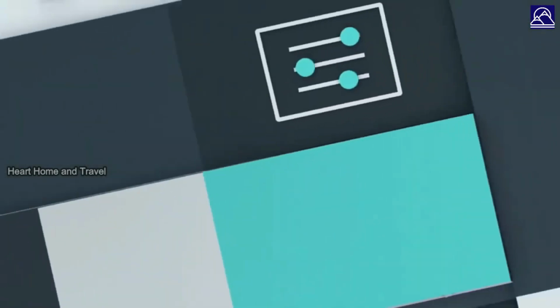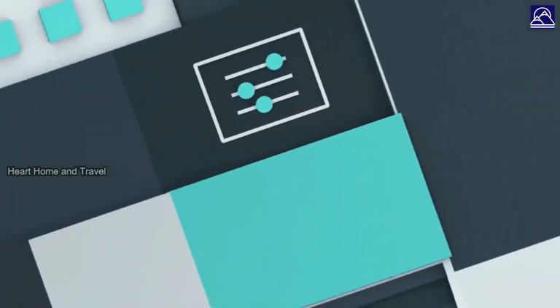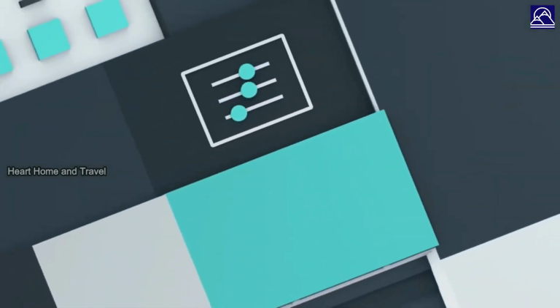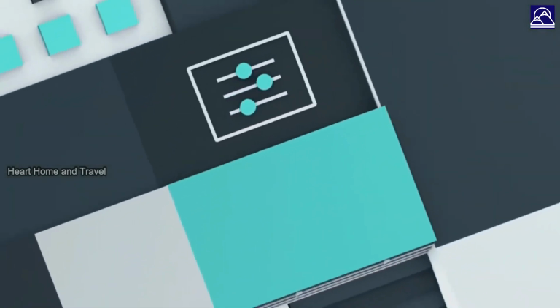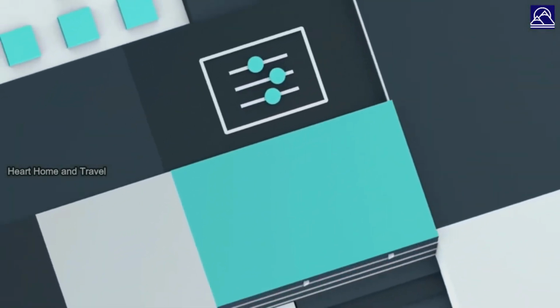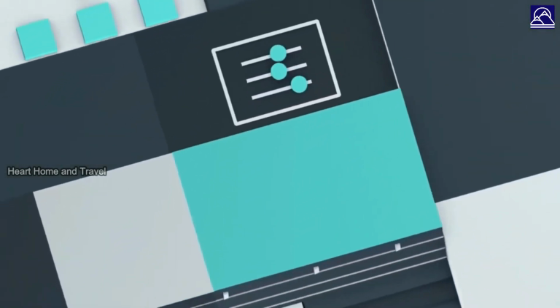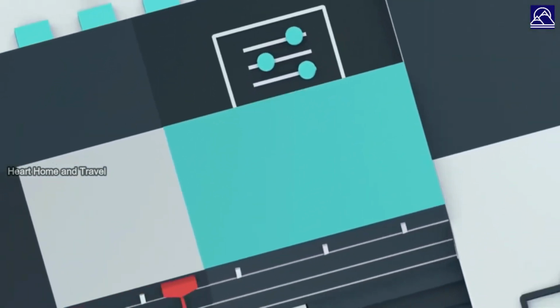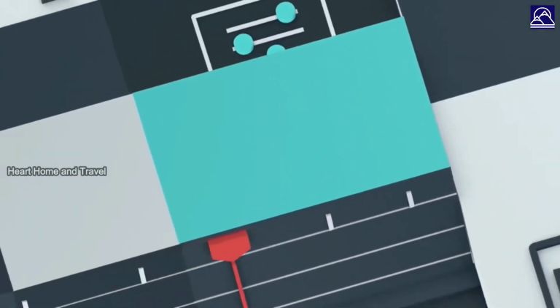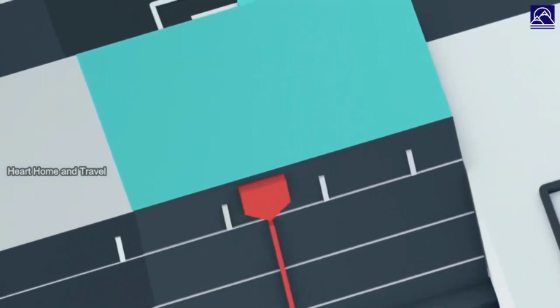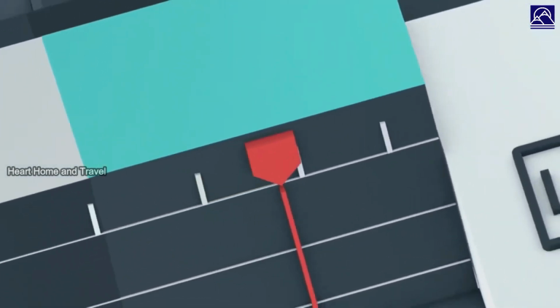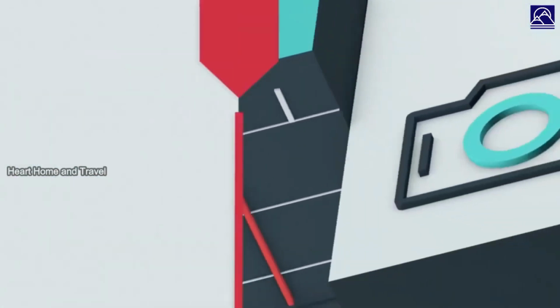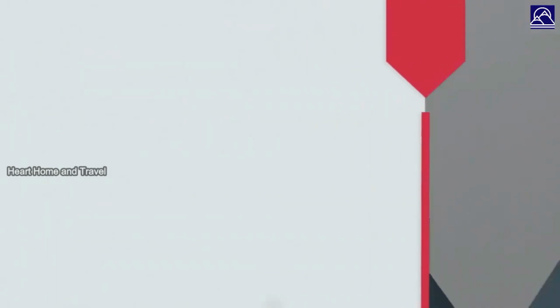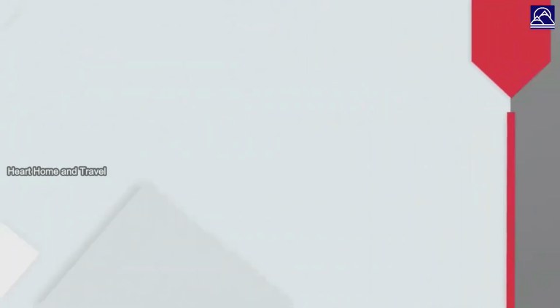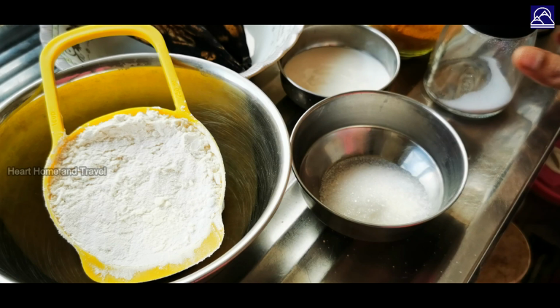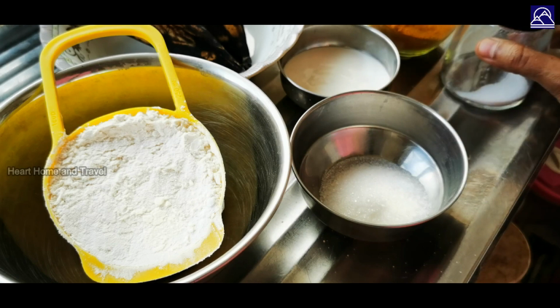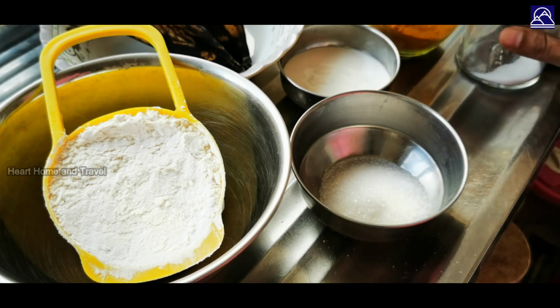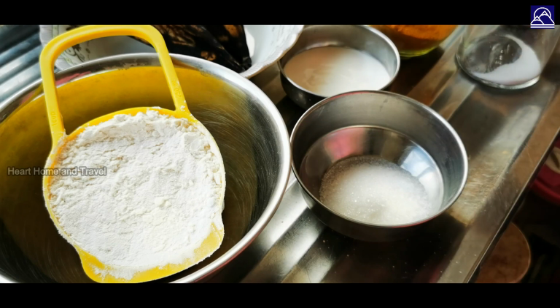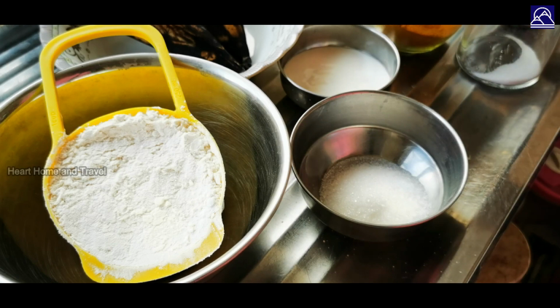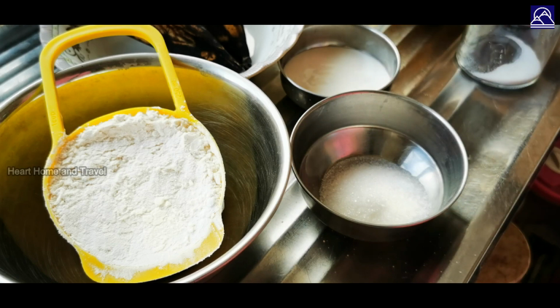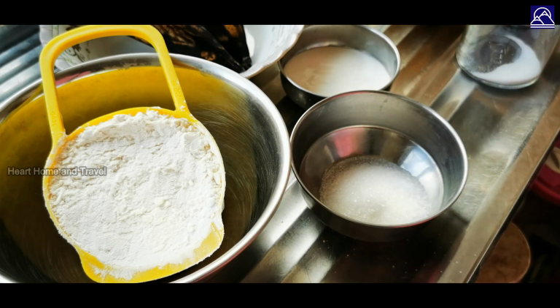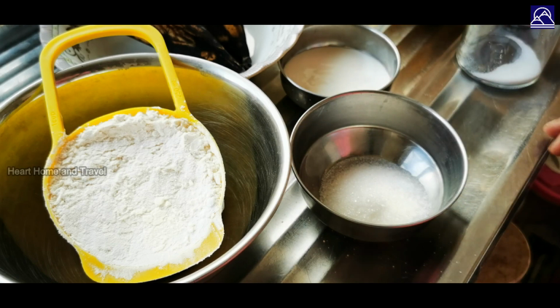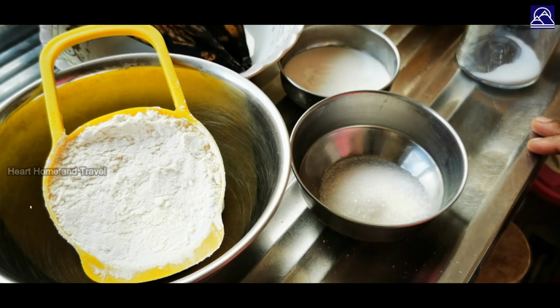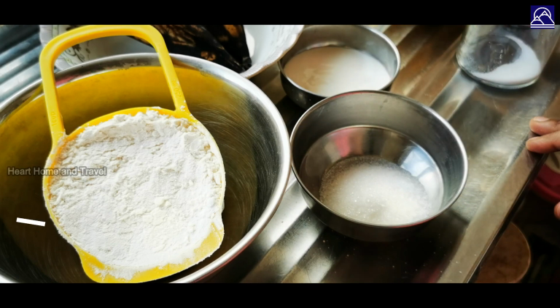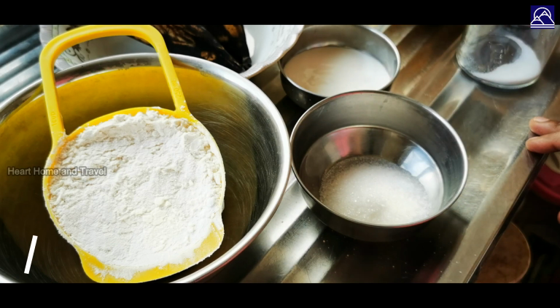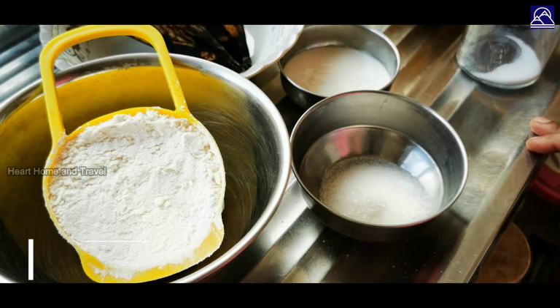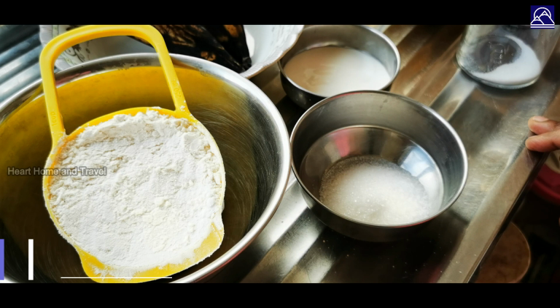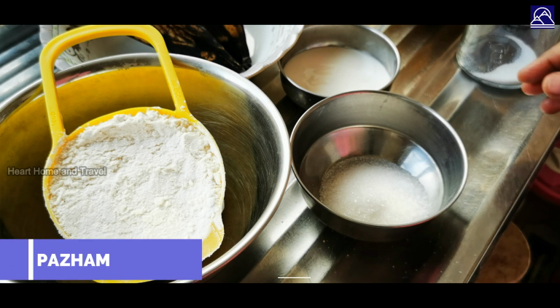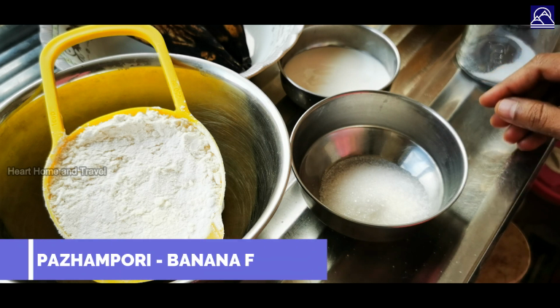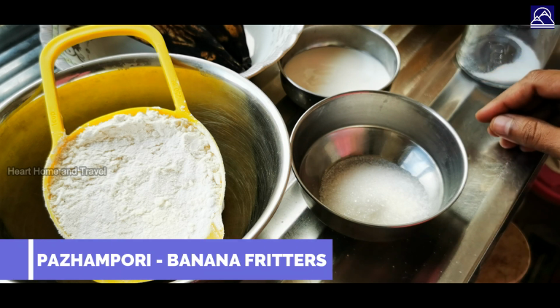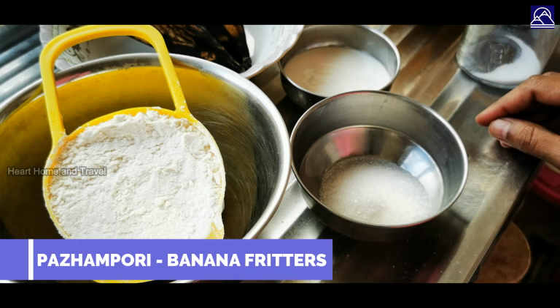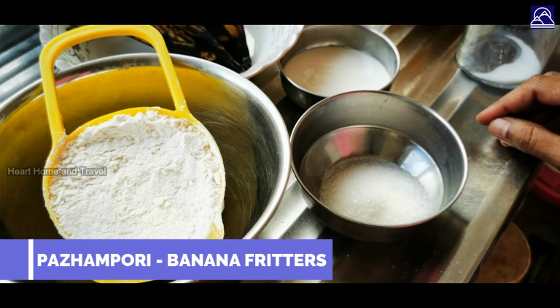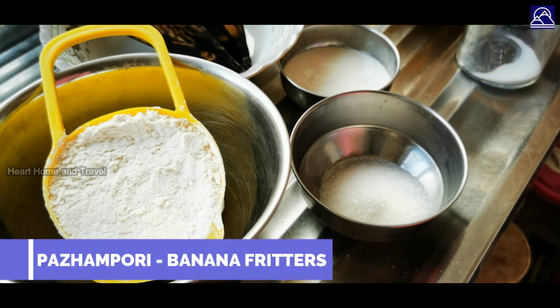Hi Friends! Welcome back to Heart Home & Travel. How can we do a snack recipe? This is a childhood memories club.